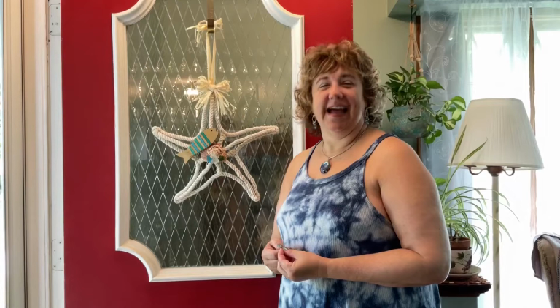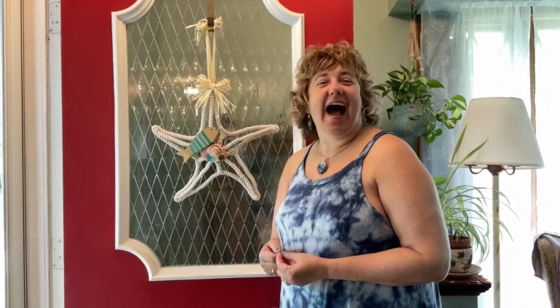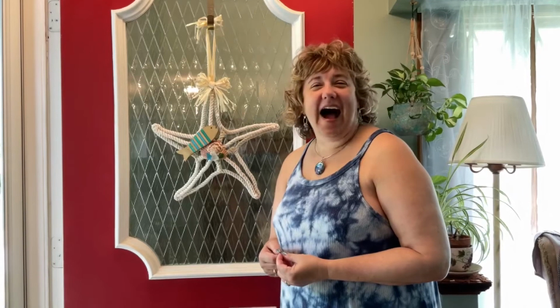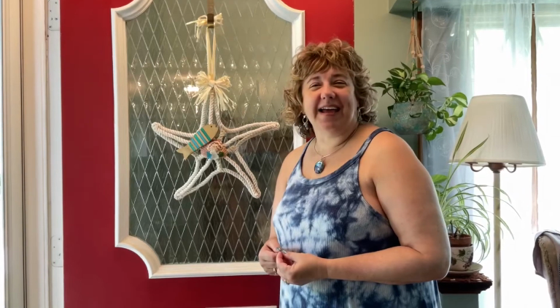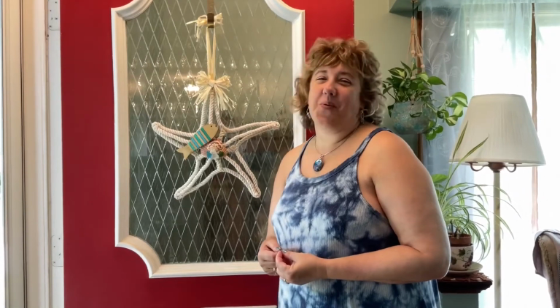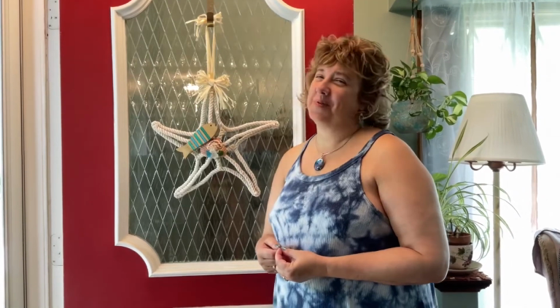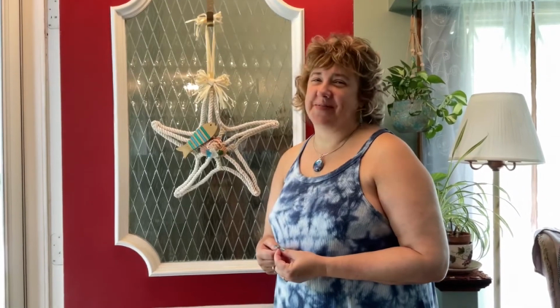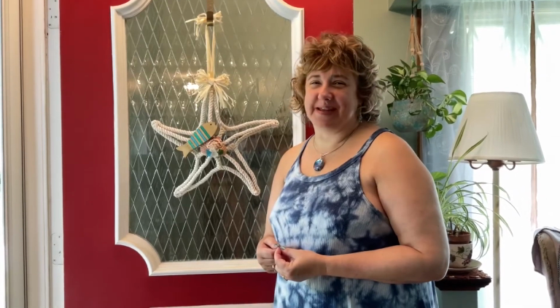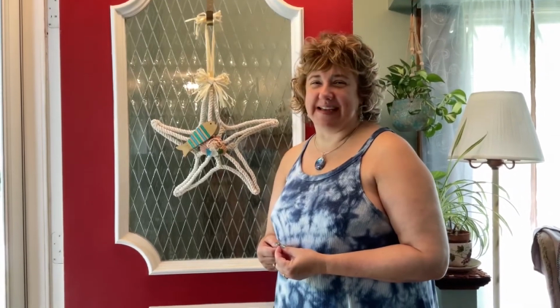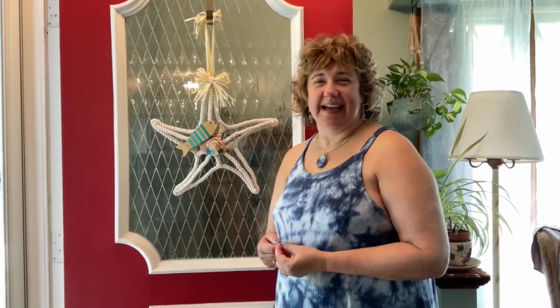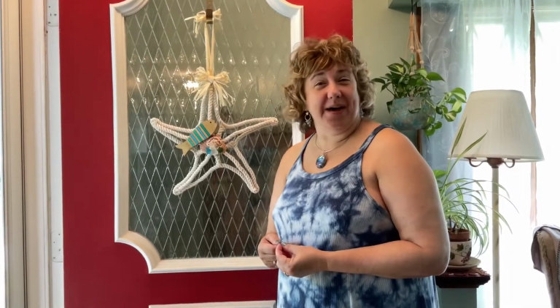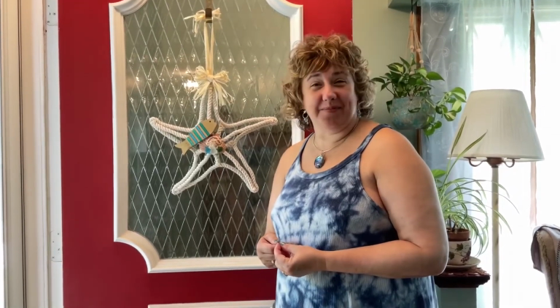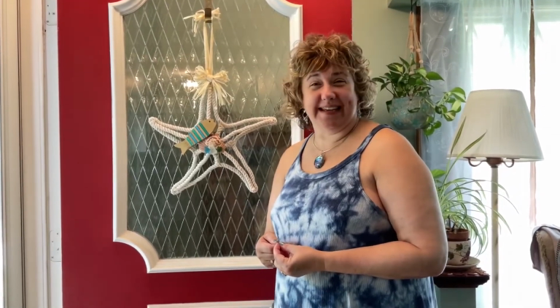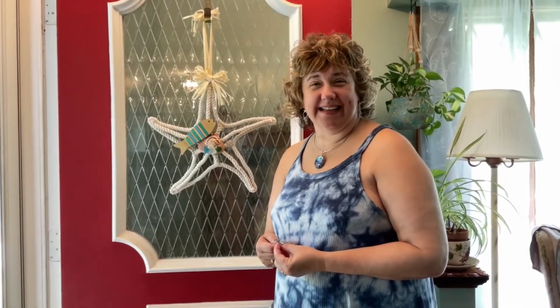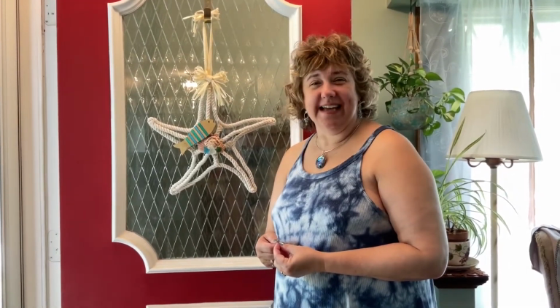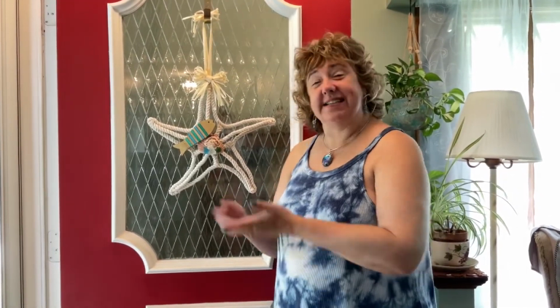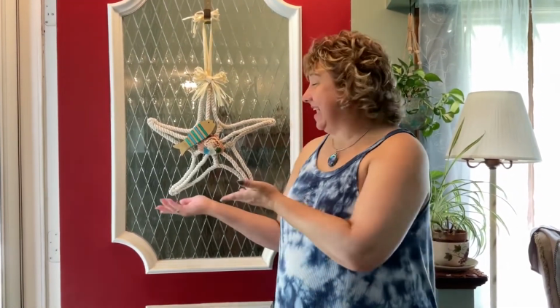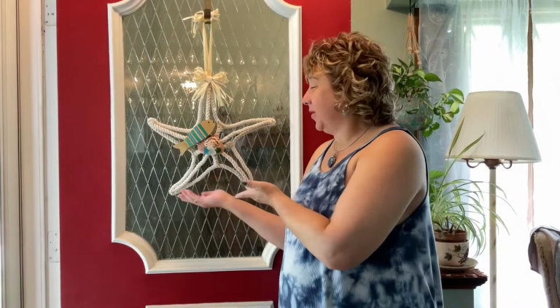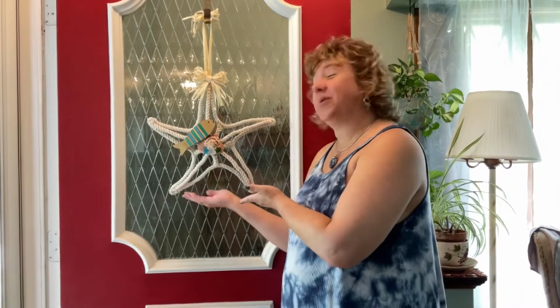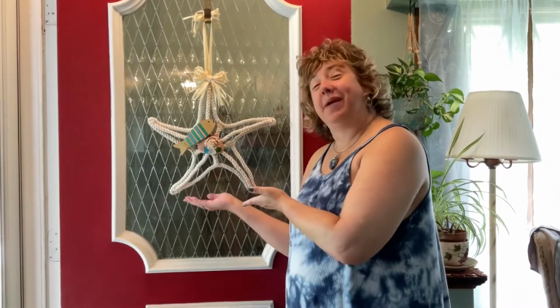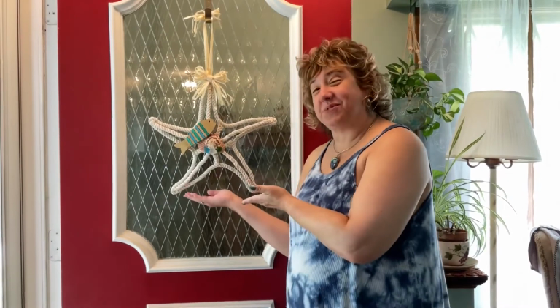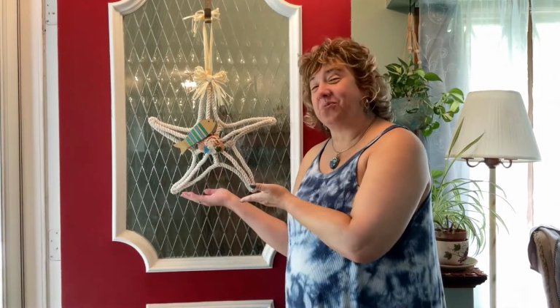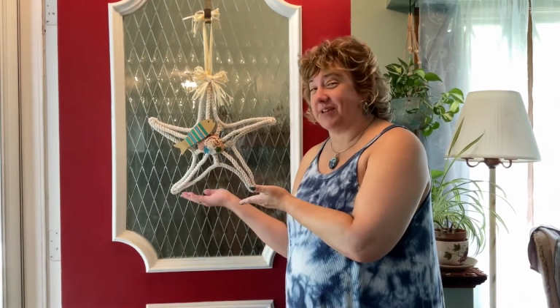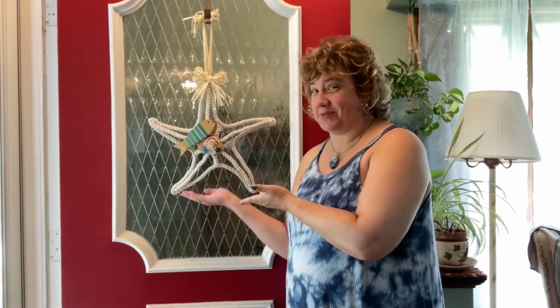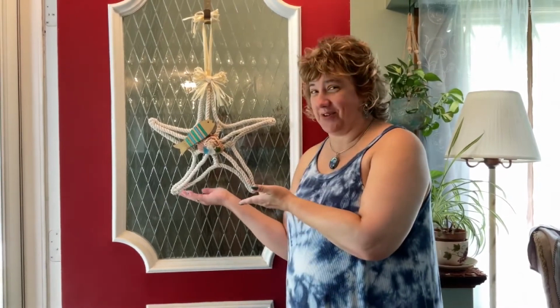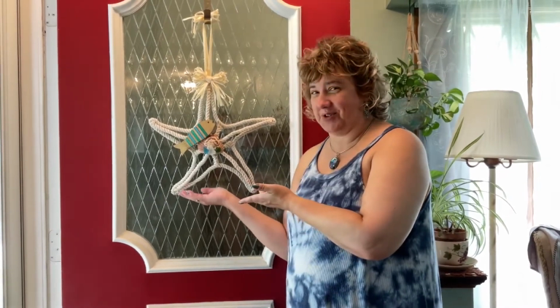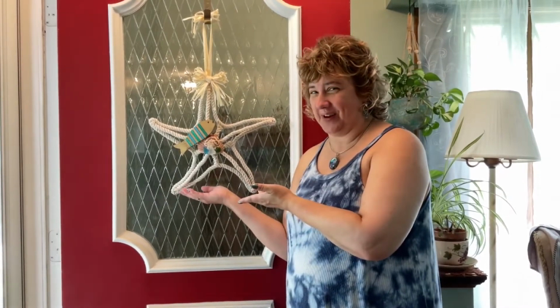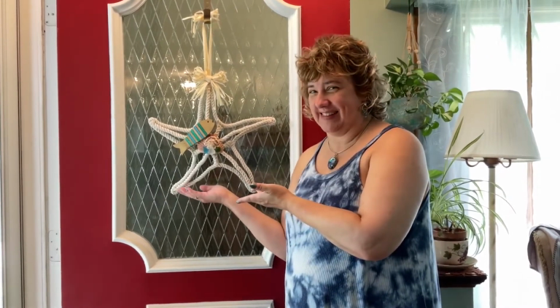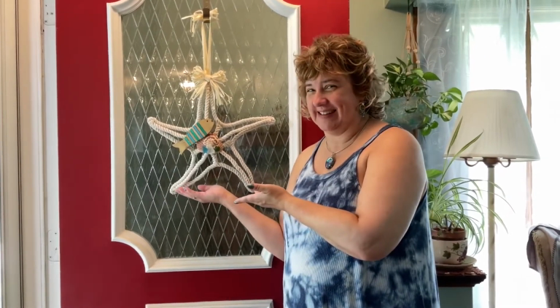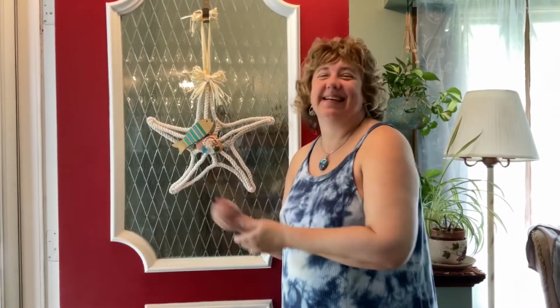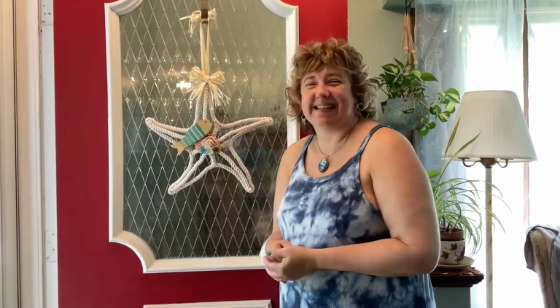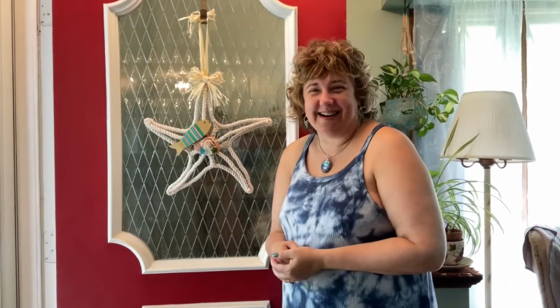Hi! Welcome to Crafting with Kimberly. I'm Kimberly Kennelly and today we're going to make this really cute starfish wreath. Let's start!